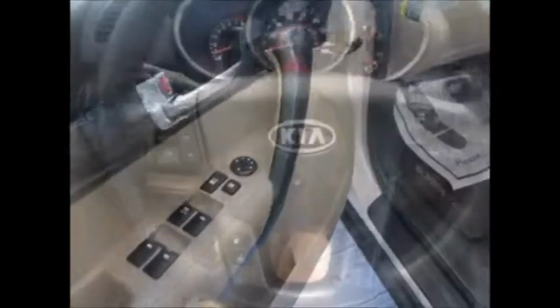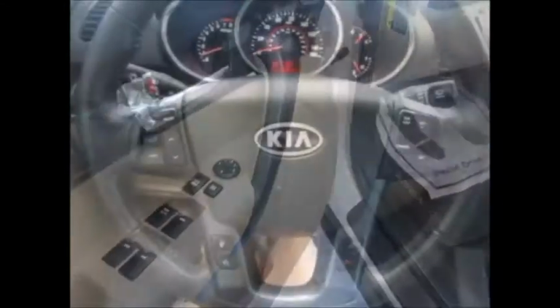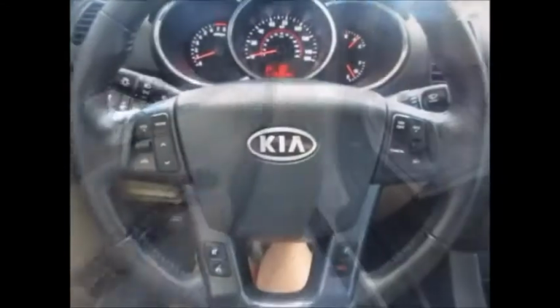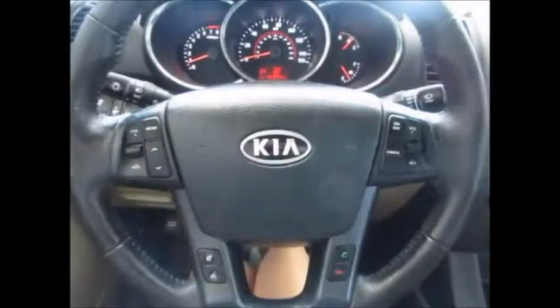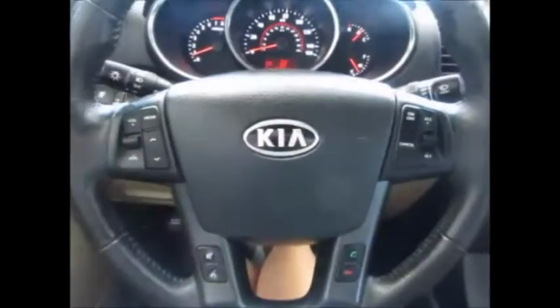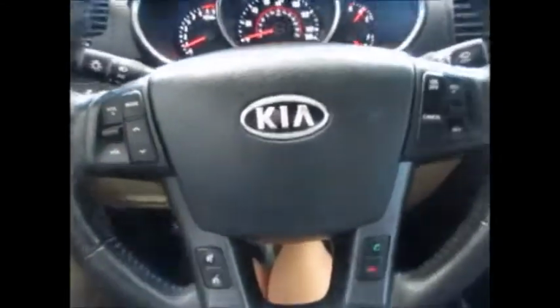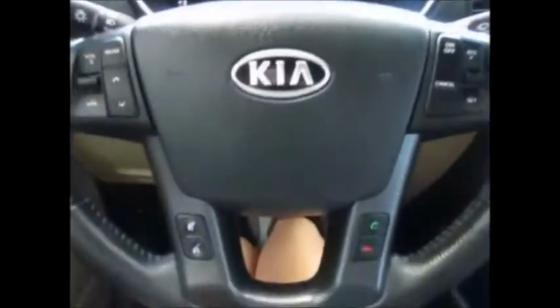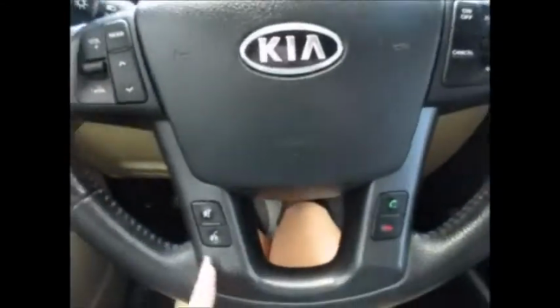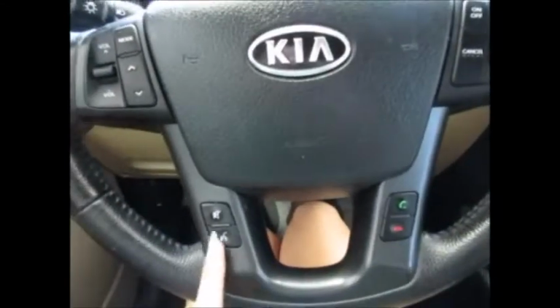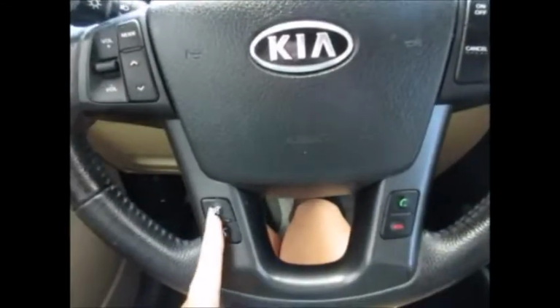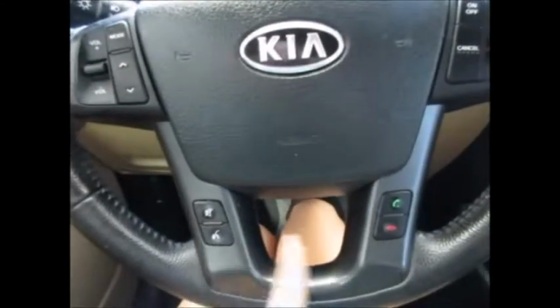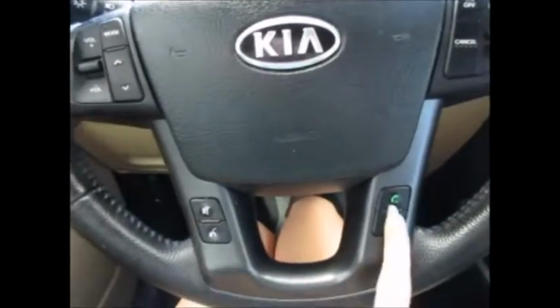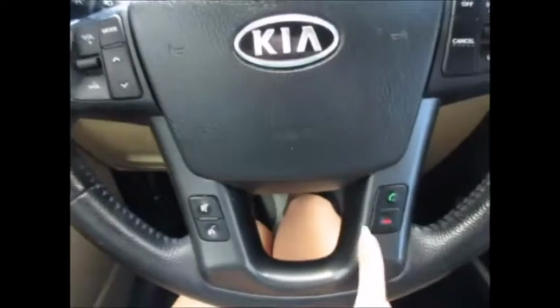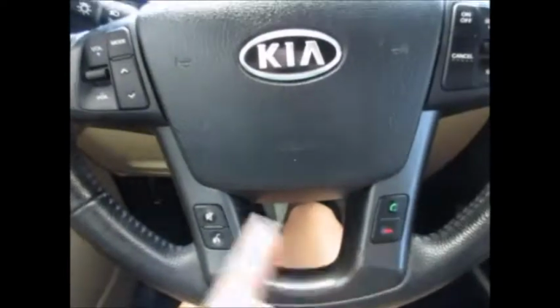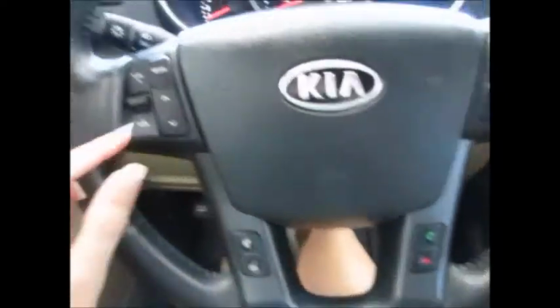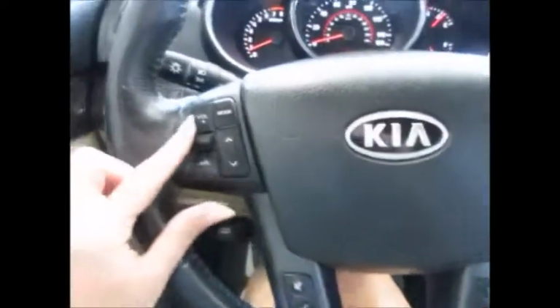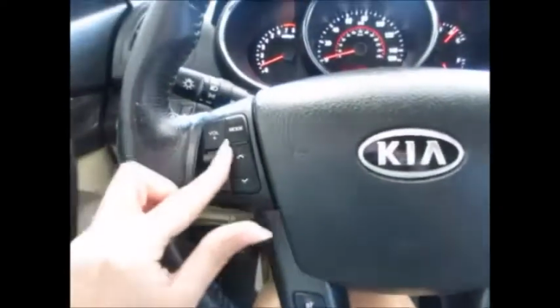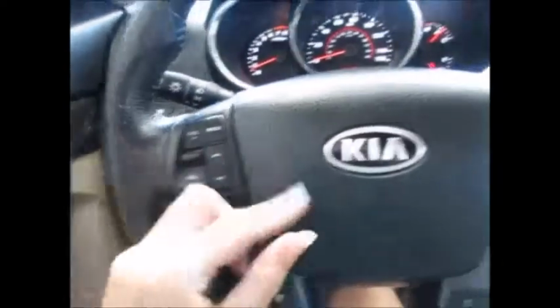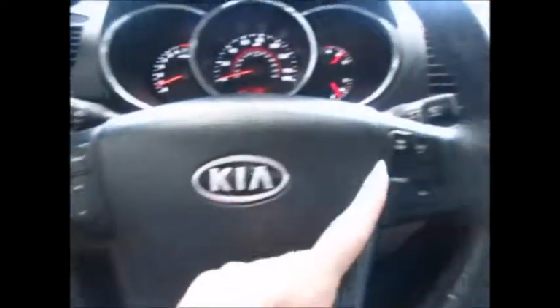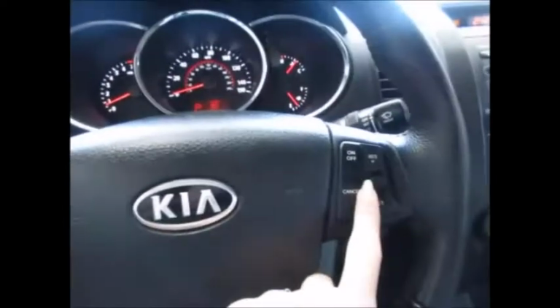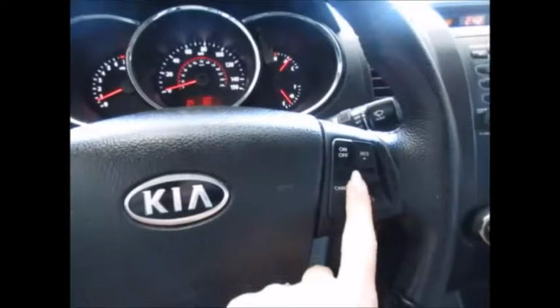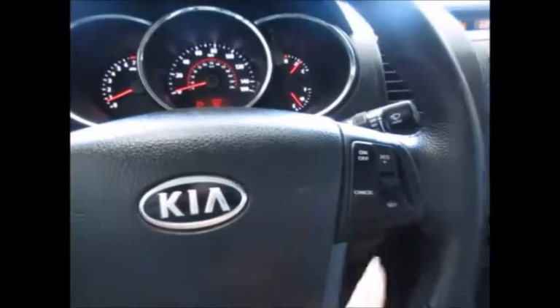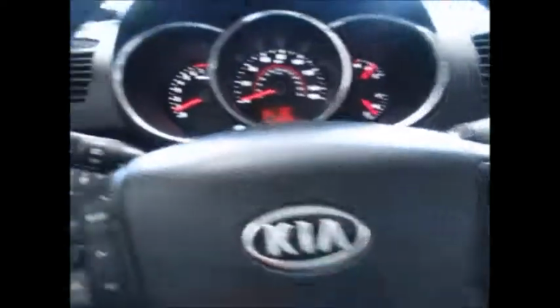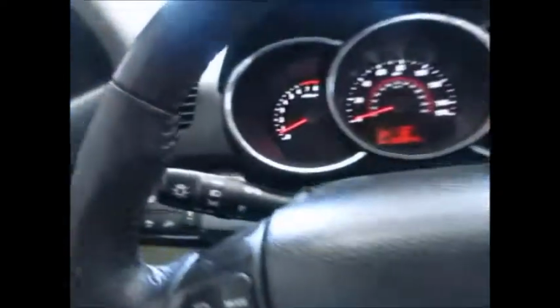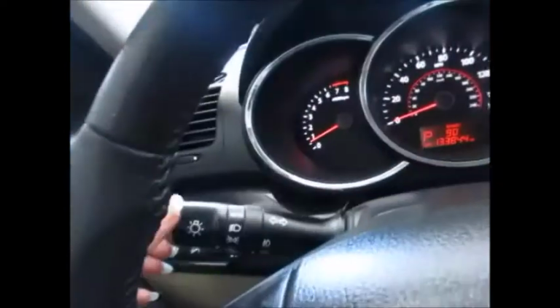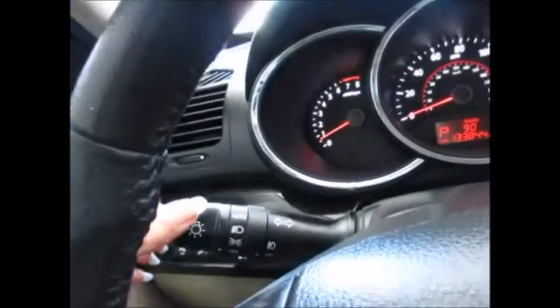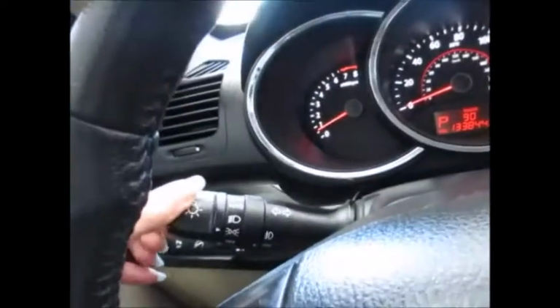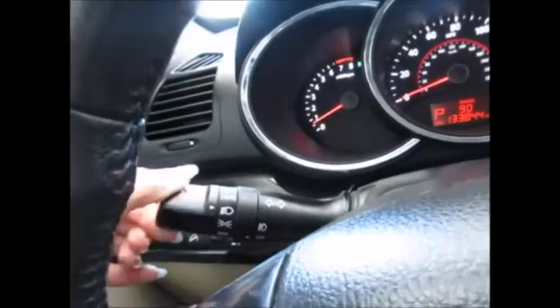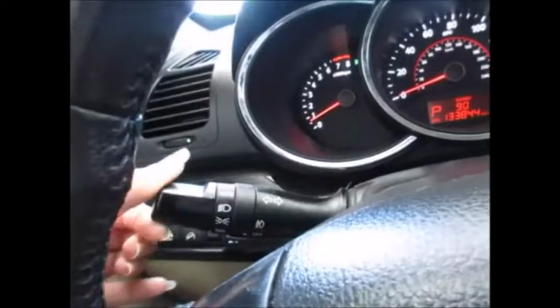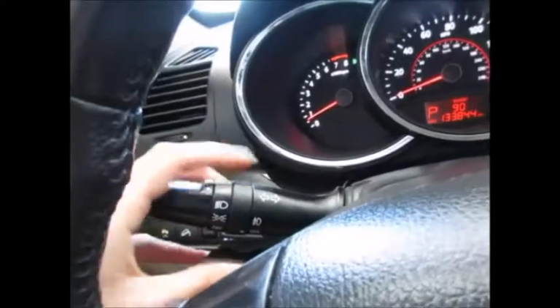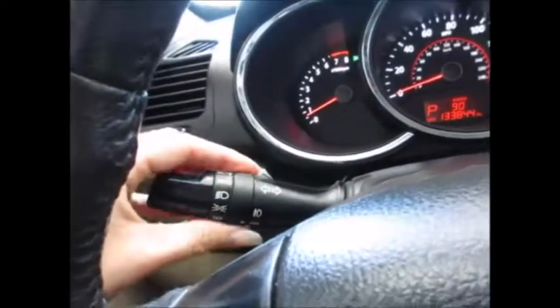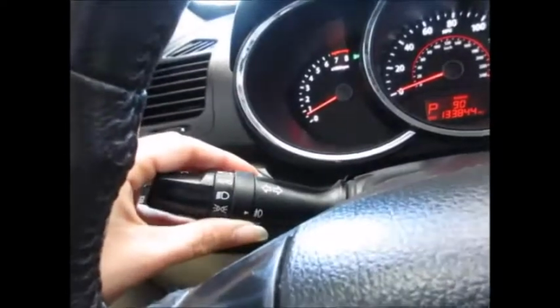On the steering wheel, we have Bluetooth for your phone, media controls, and cruise control. The vehicle also has automatic headlights and fog lights.